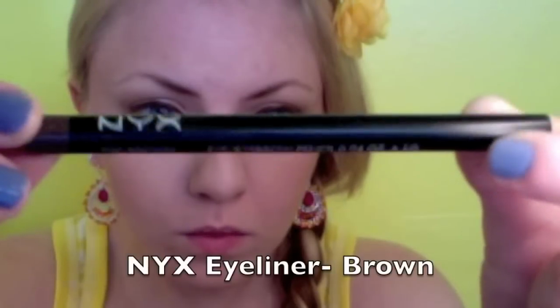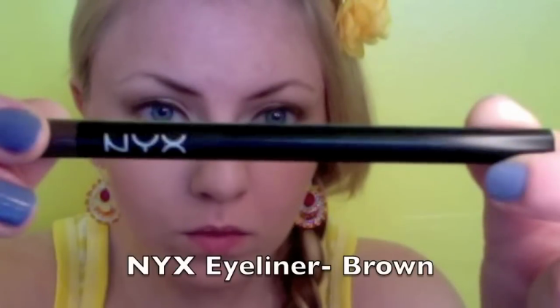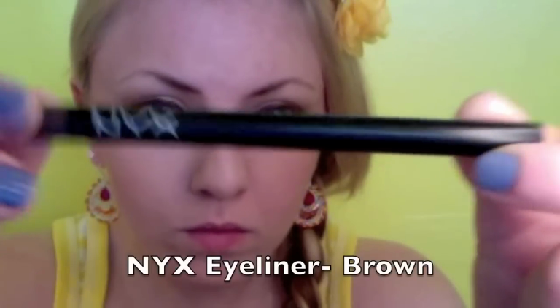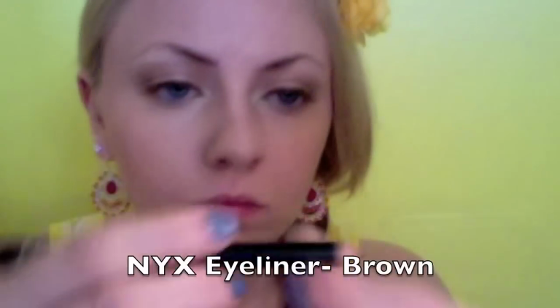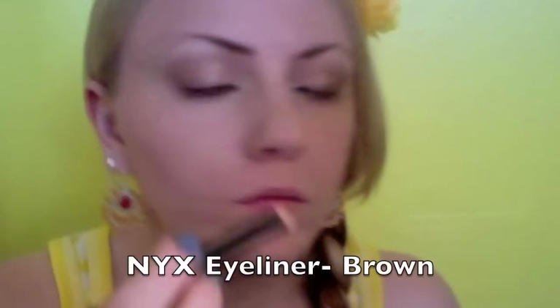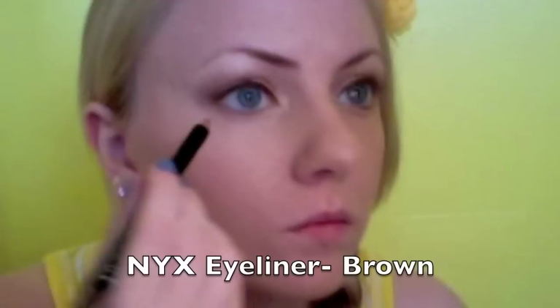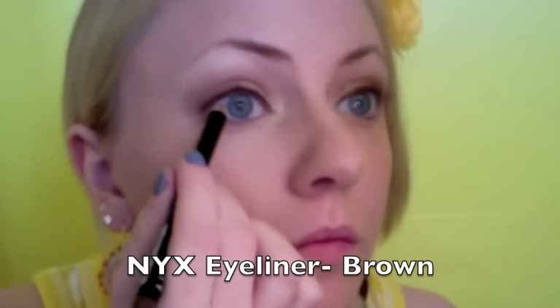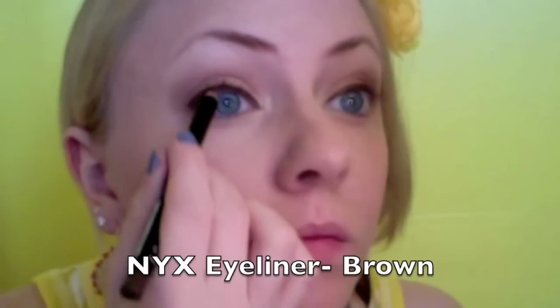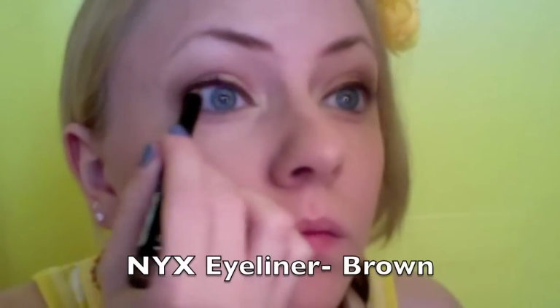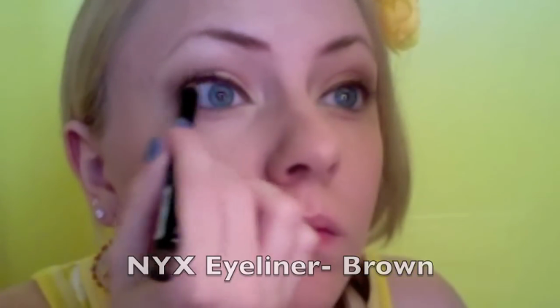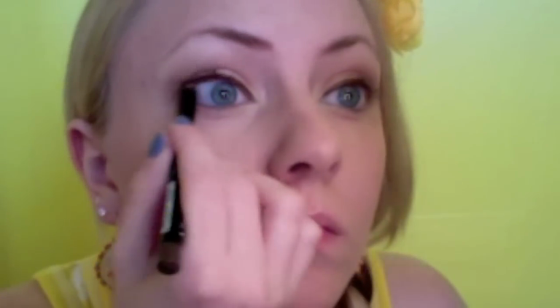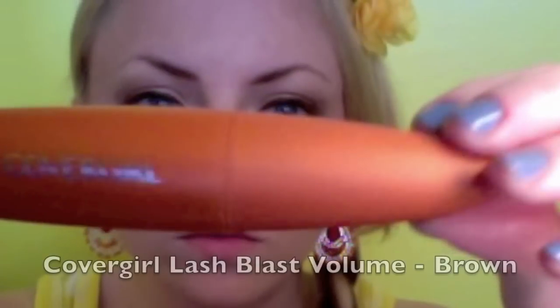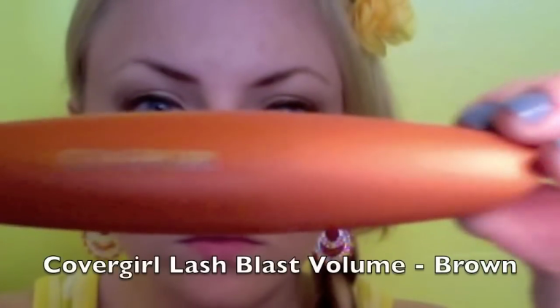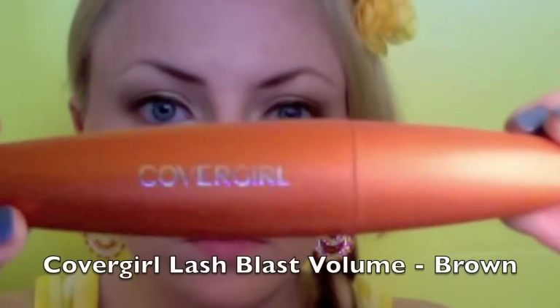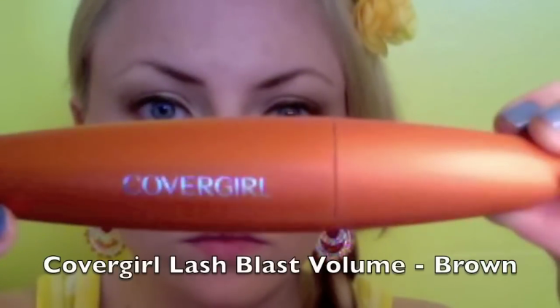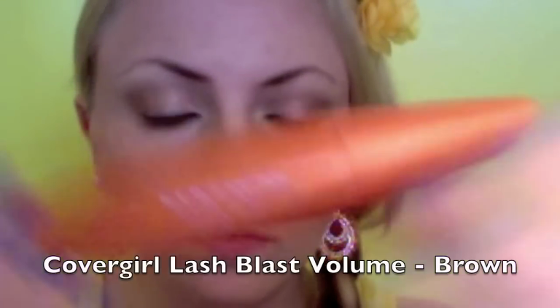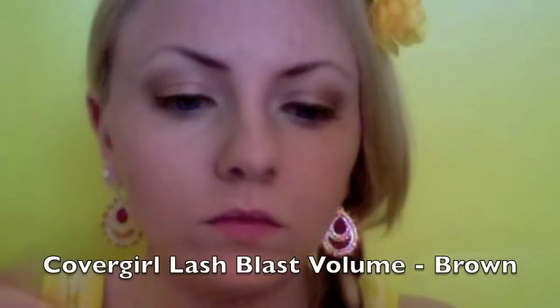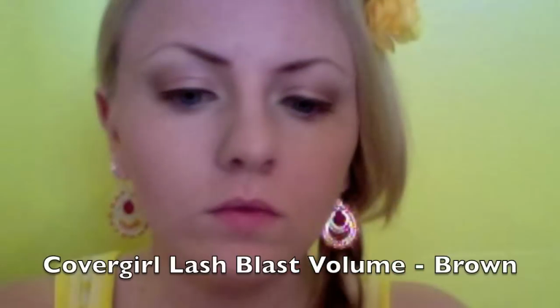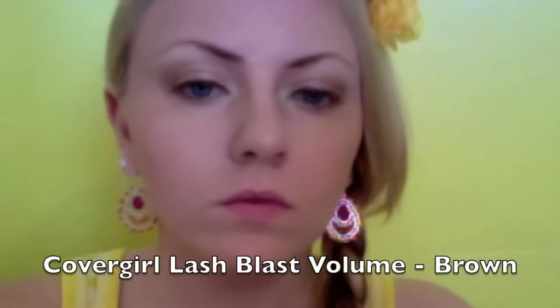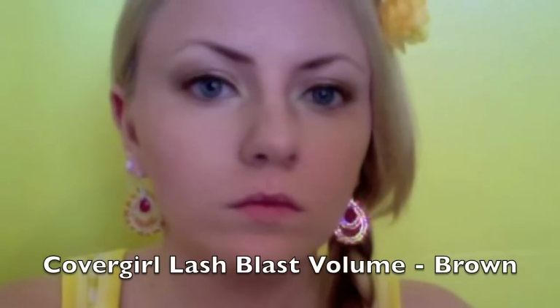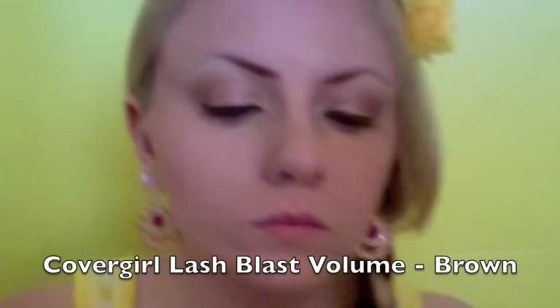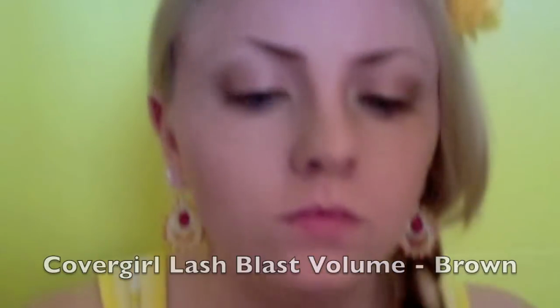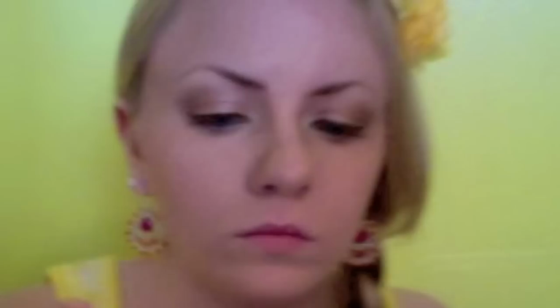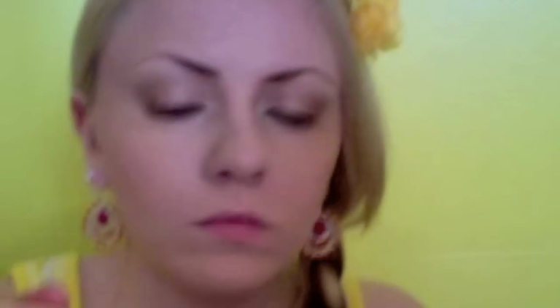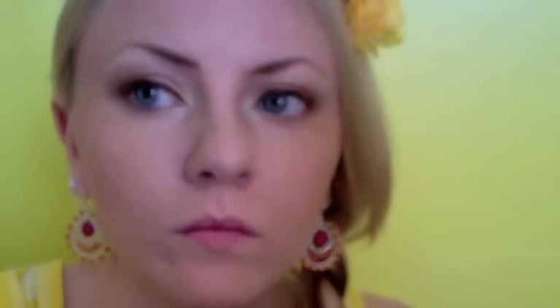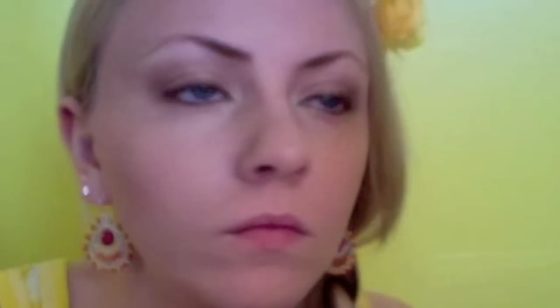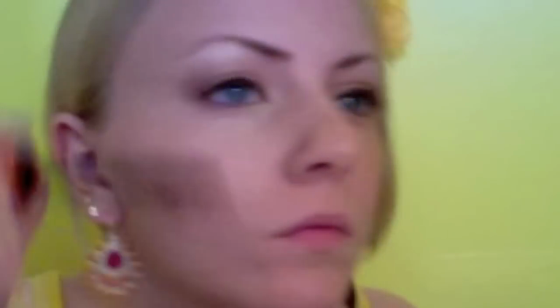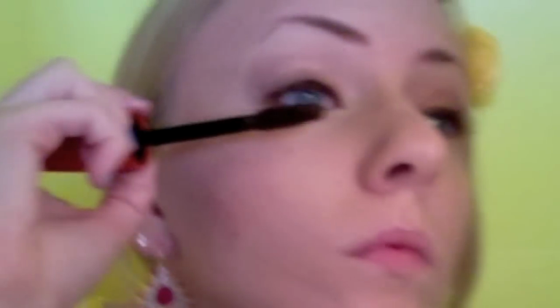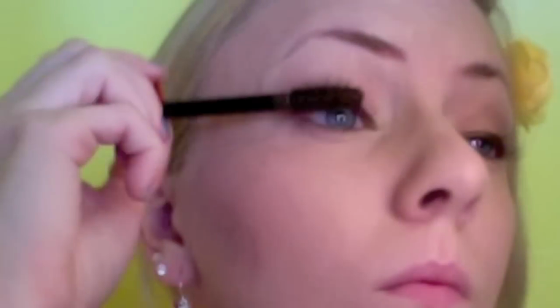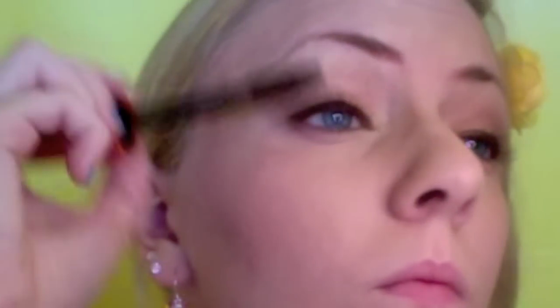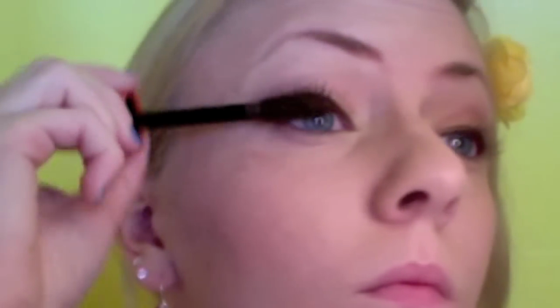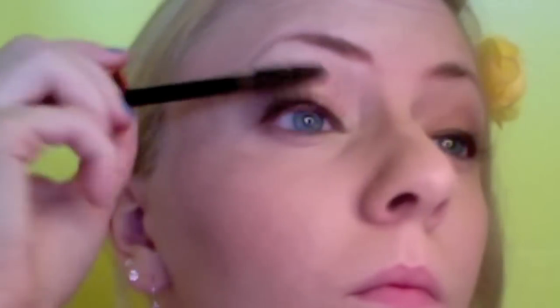Taking a brown eyeliner pencil, line your waterline. Take your favorite mascara — I'm using CoverGirl Lash Blast — and you want to evenly coat your top and bottom lashes.